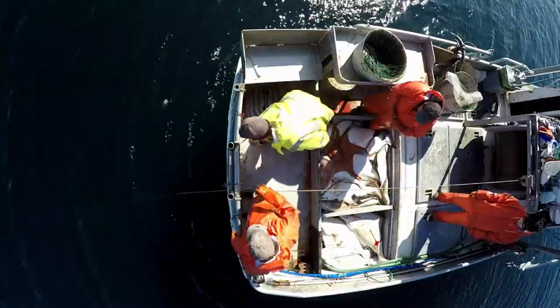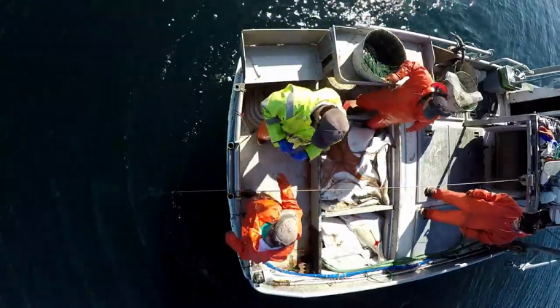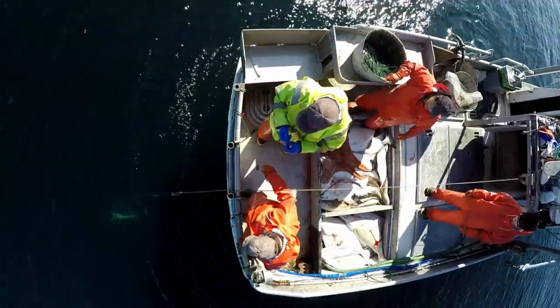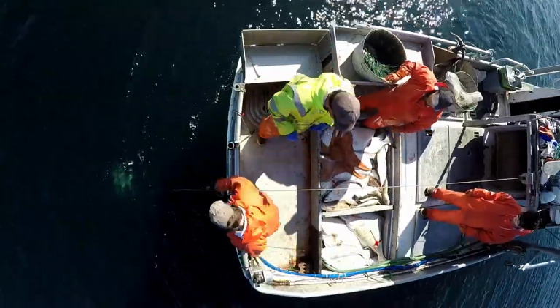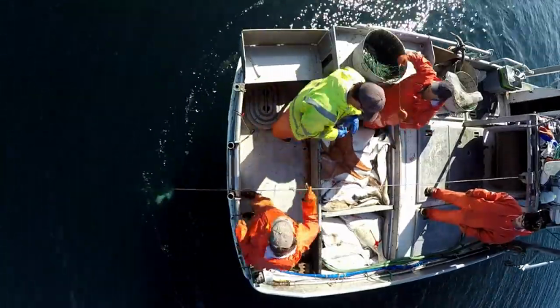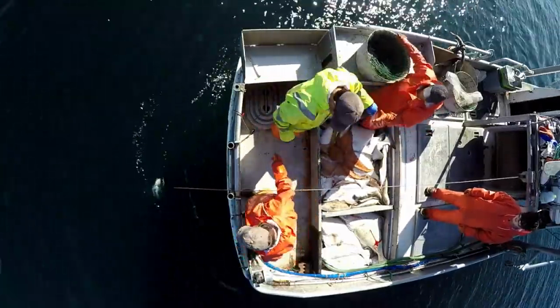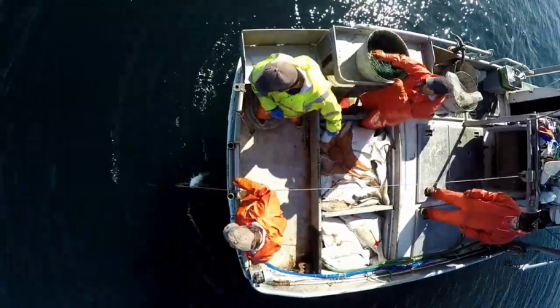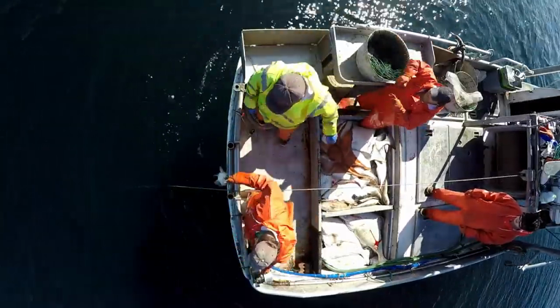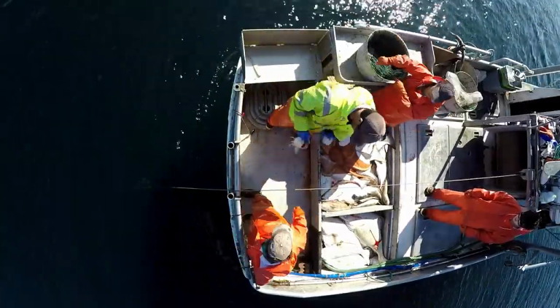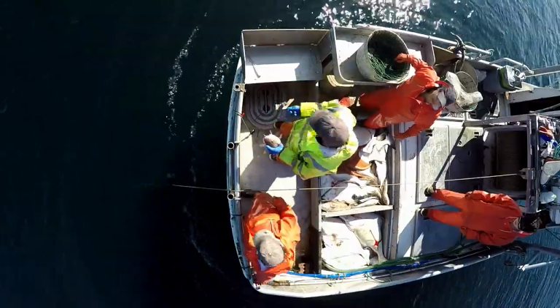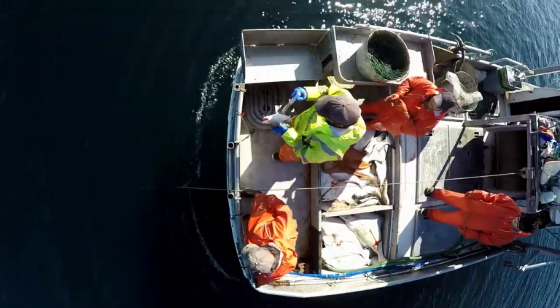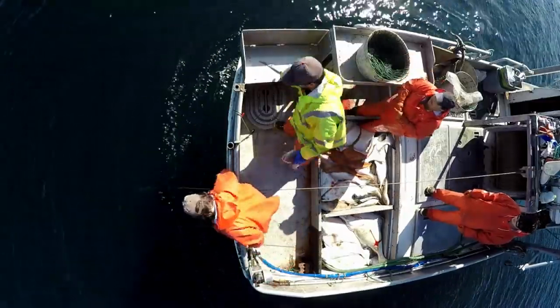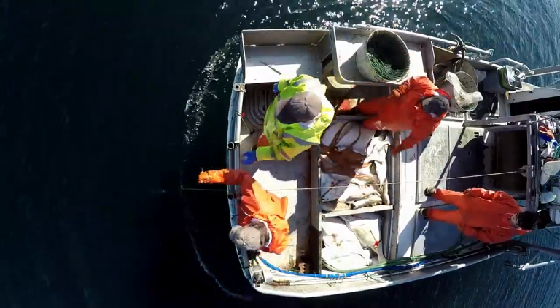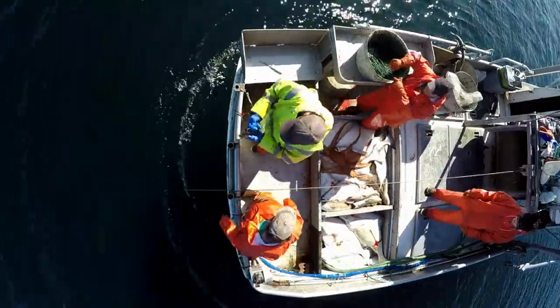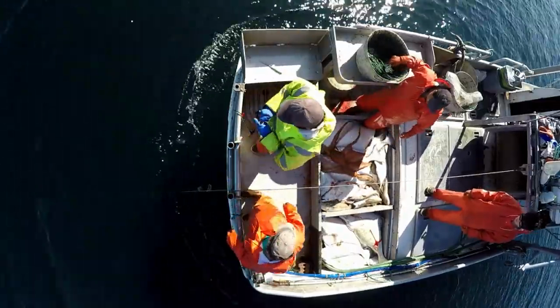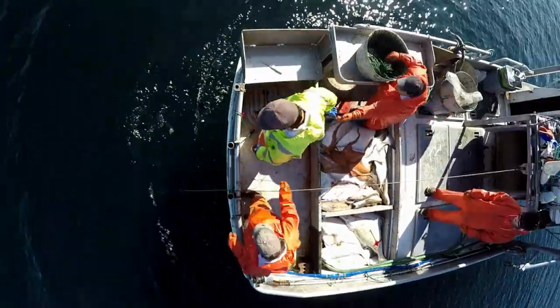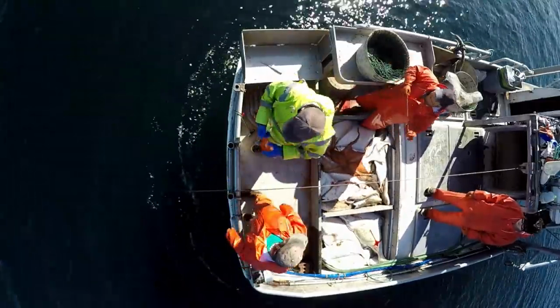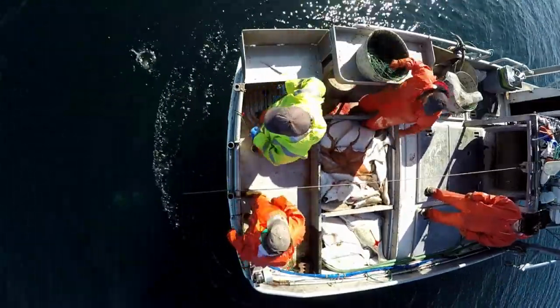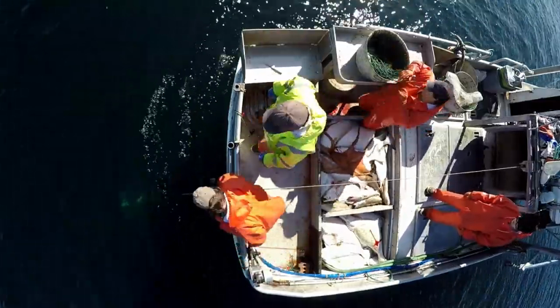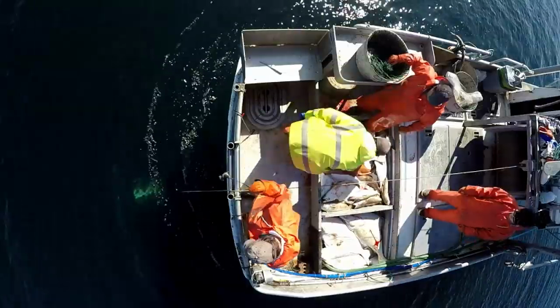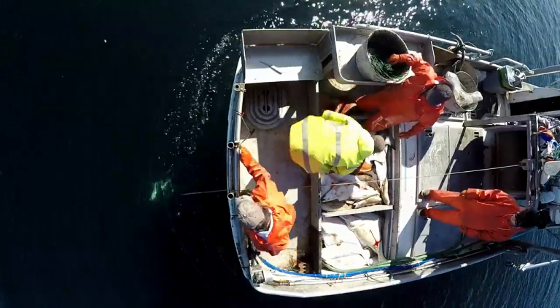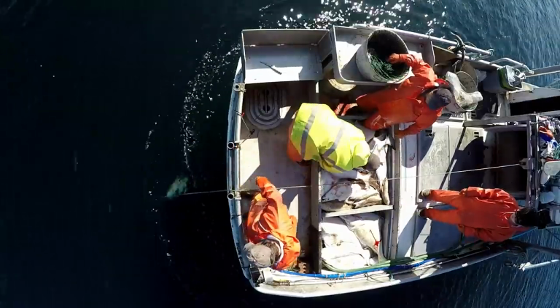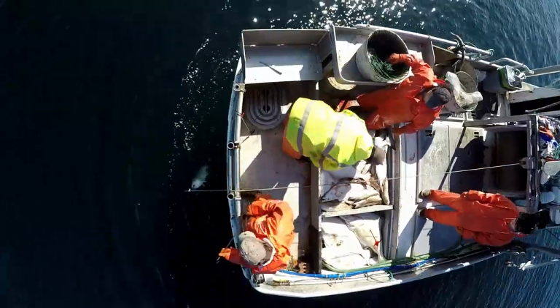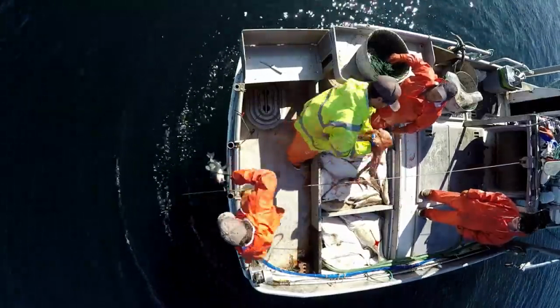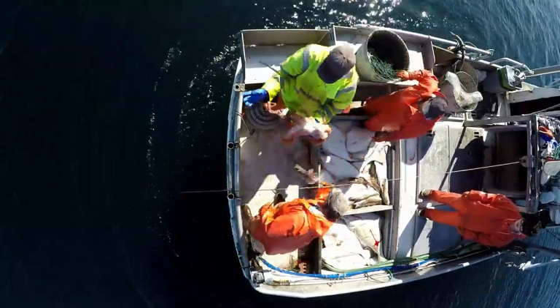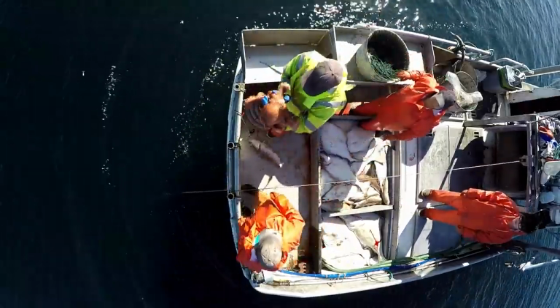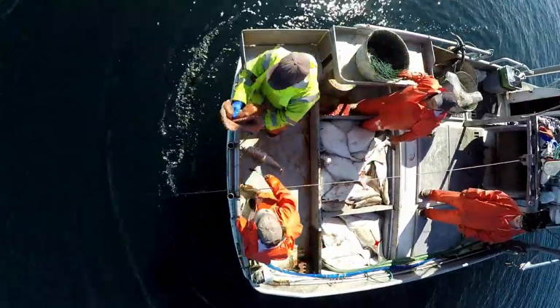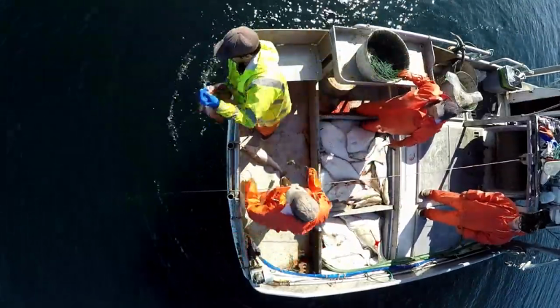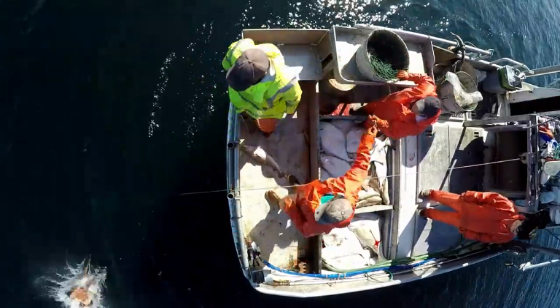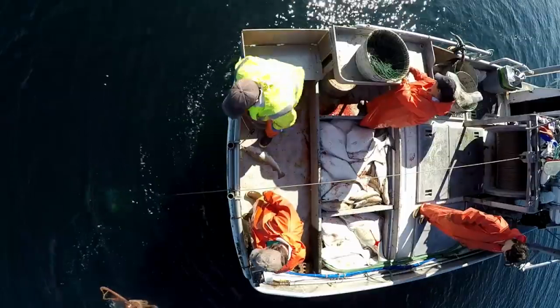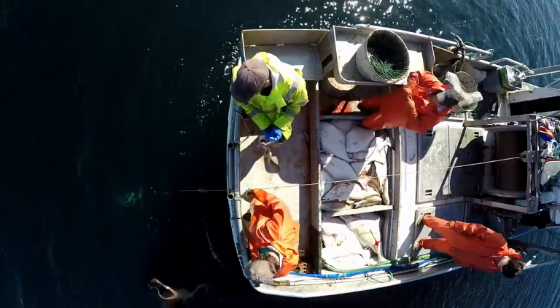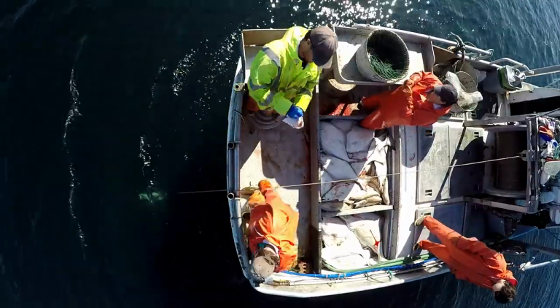Depending on if we decide to set back, mom and Tristan will either pin hooks into tubs or re-bait. It mostly just depends on whether or not we're going to fish again the next day, or if we've called our quota.